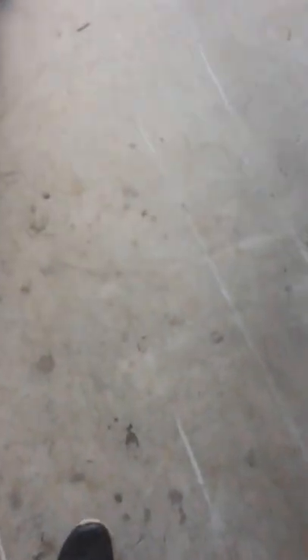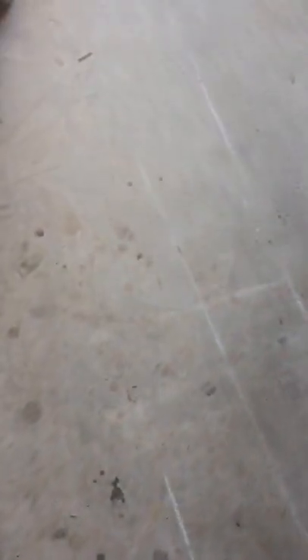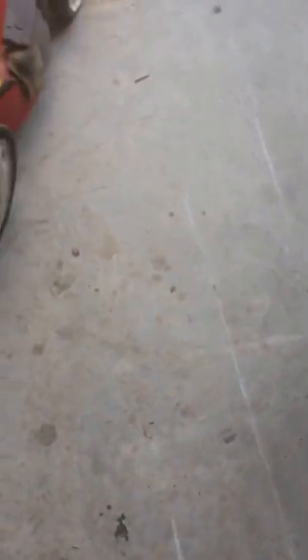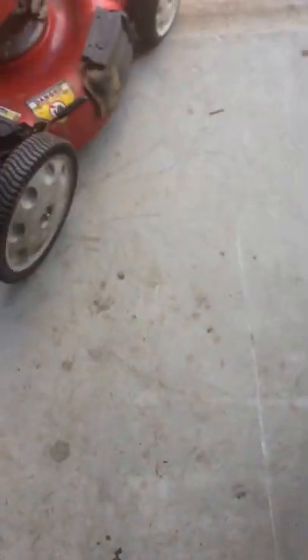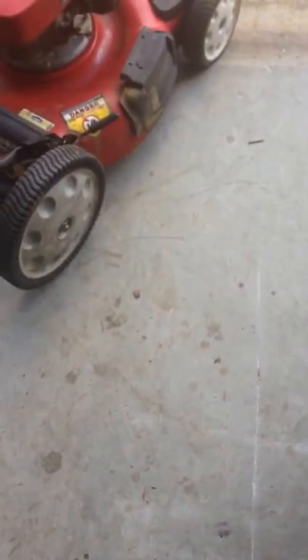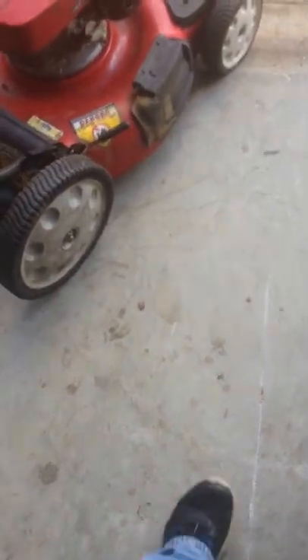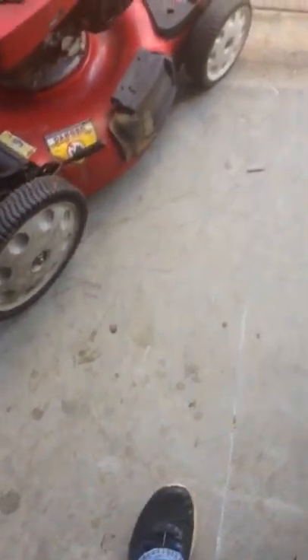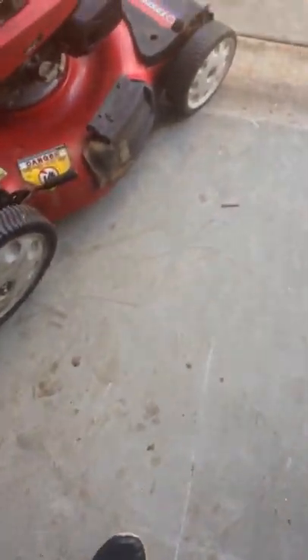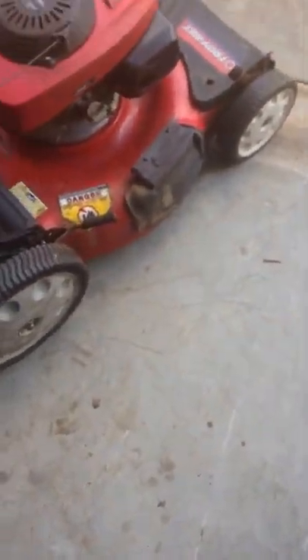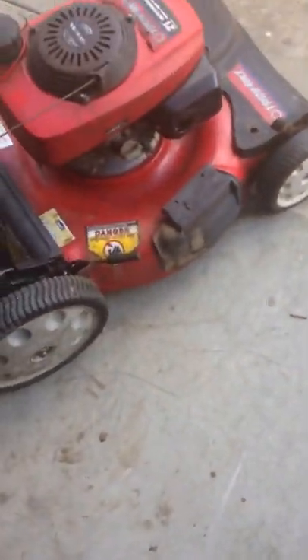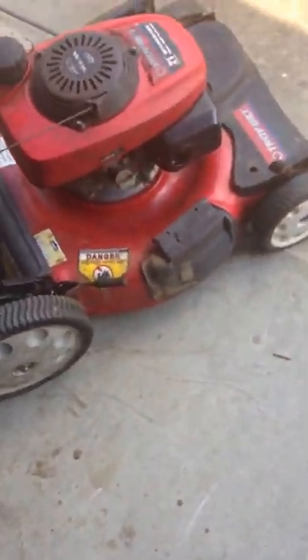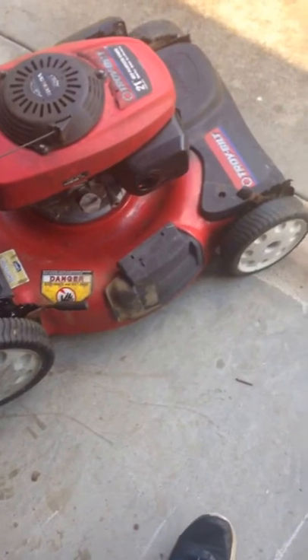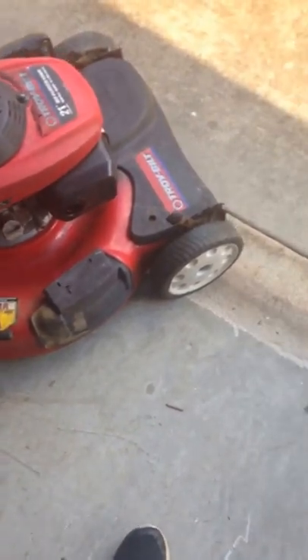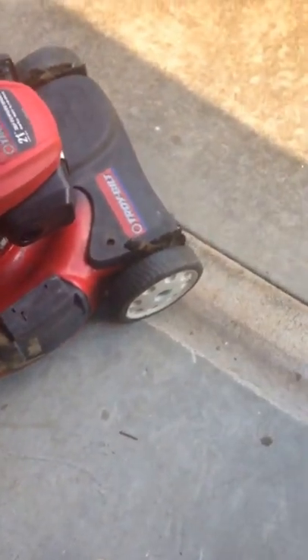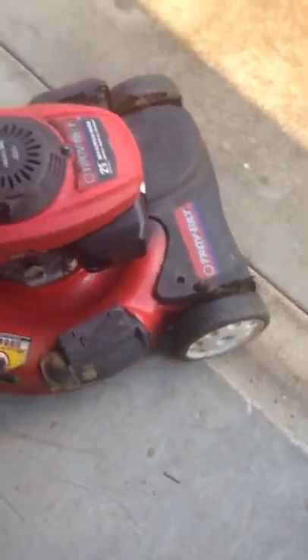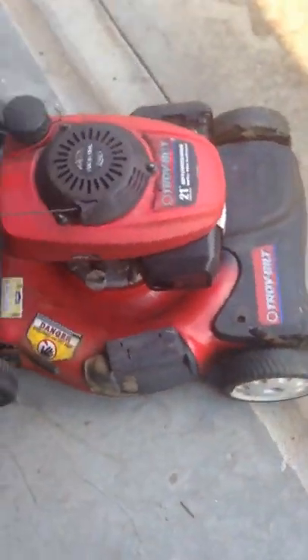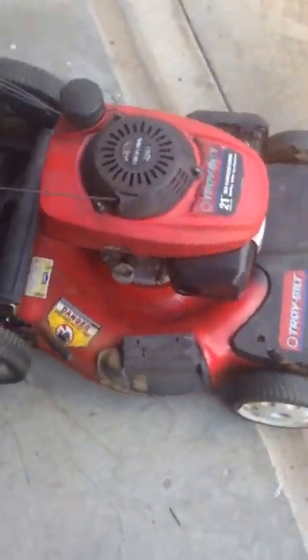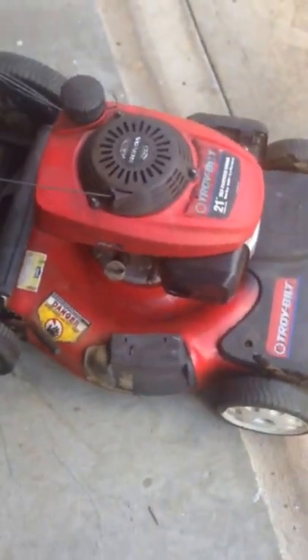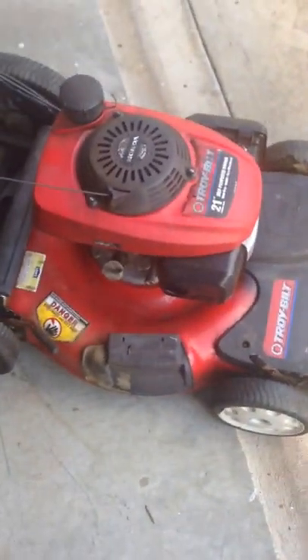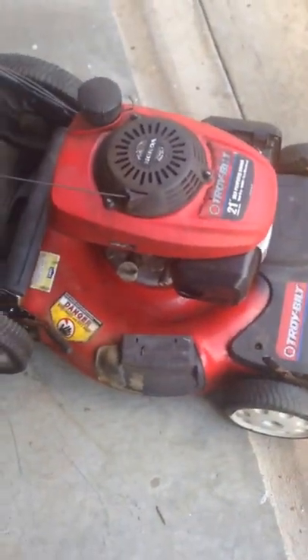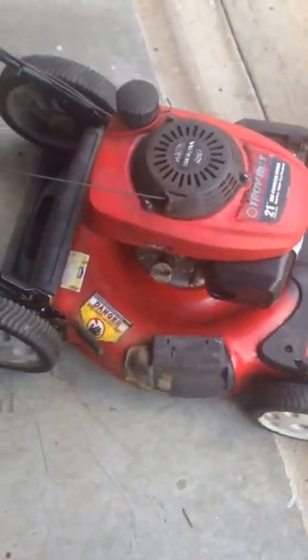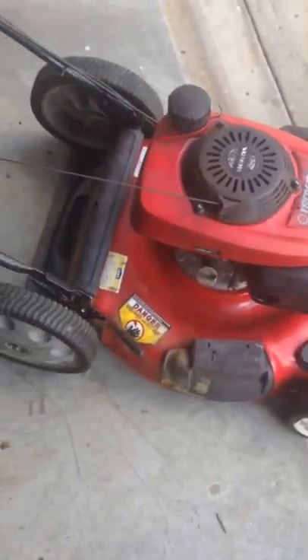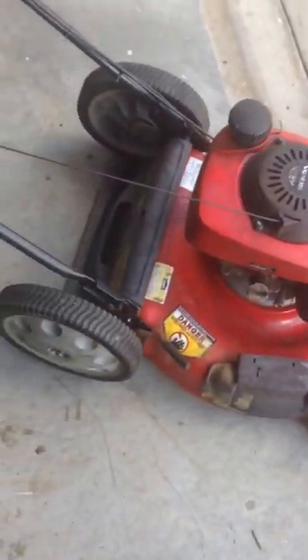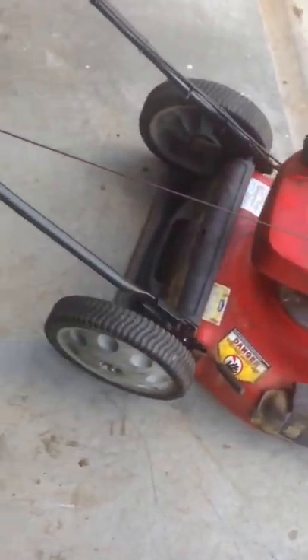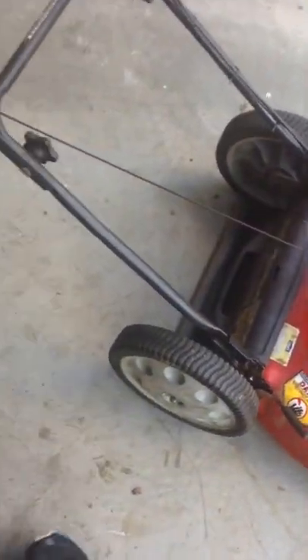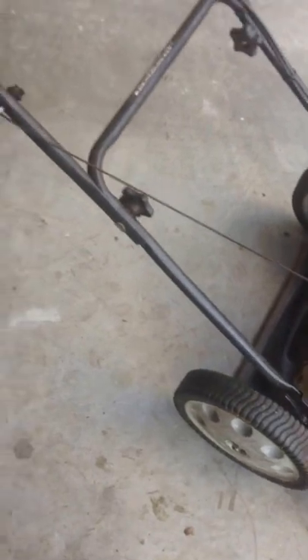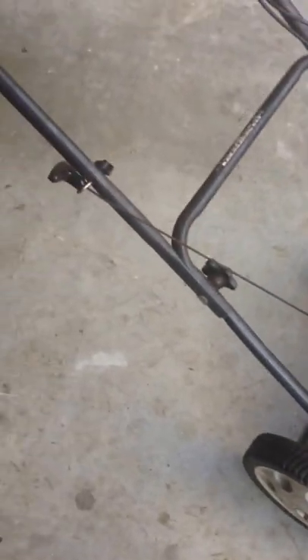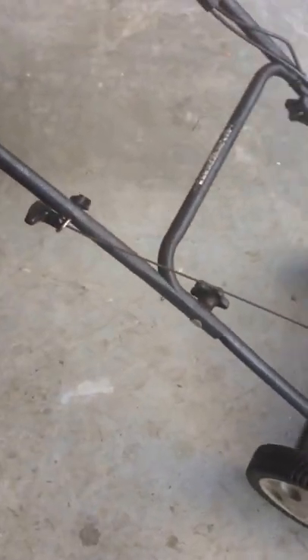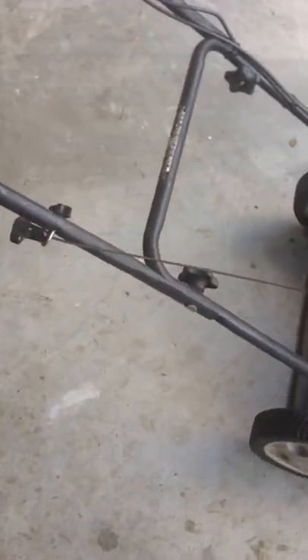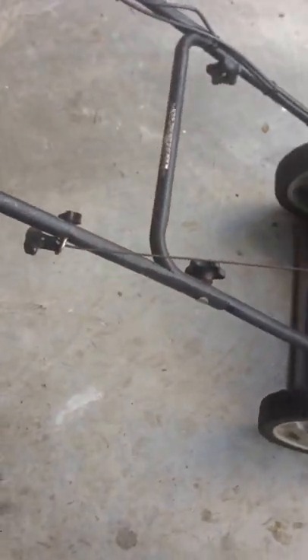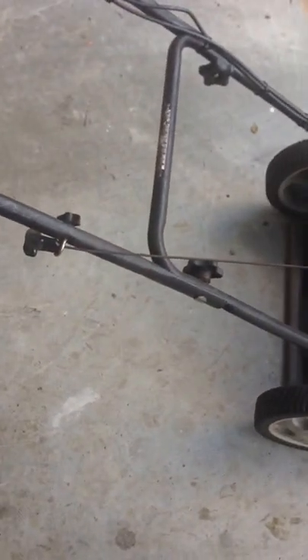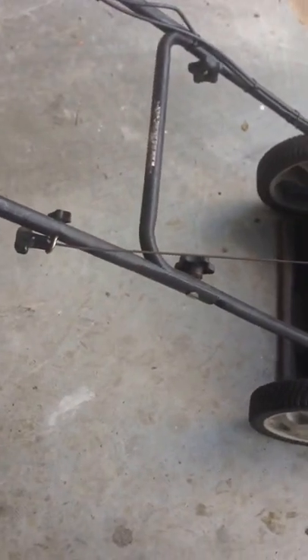Hello Tubes. This is an update on the Toyota with the Honda powered engine. I've just replaced the carburetor with an aftermarket one I got off Amazon. It took forever to come from China.